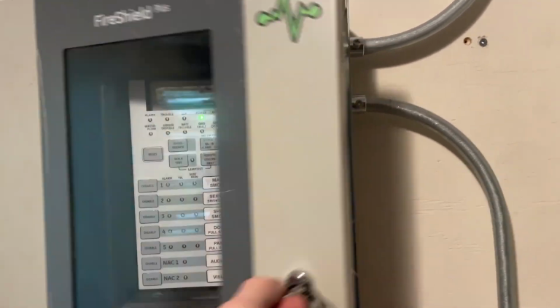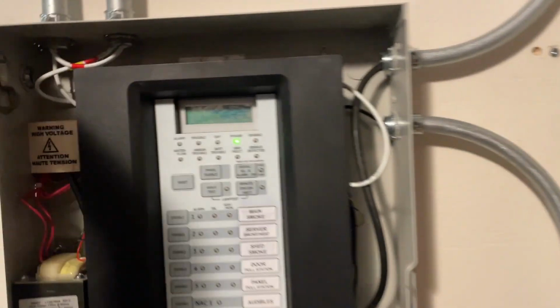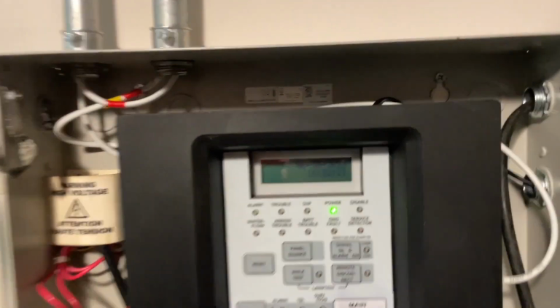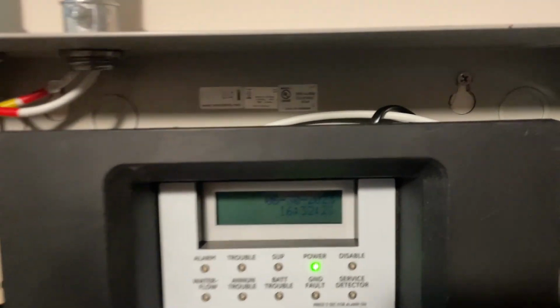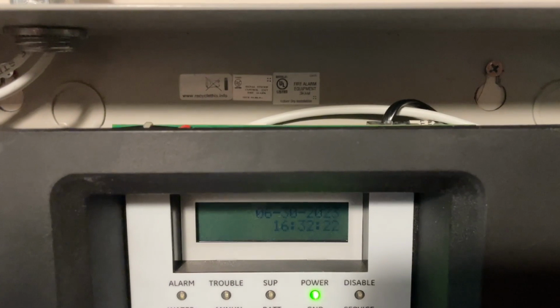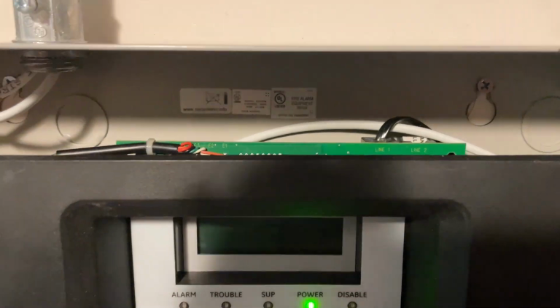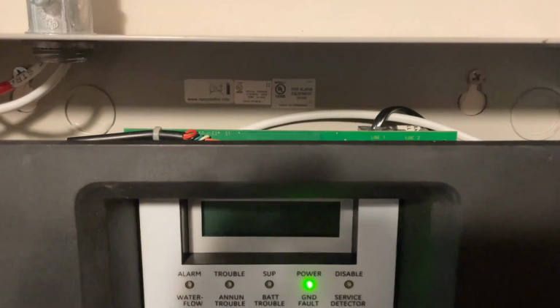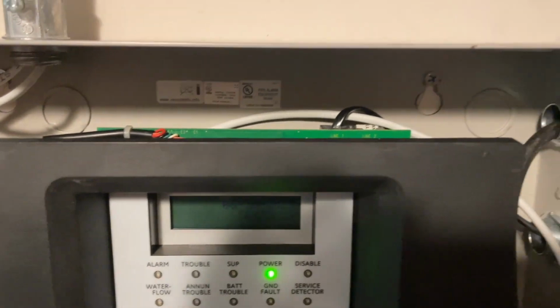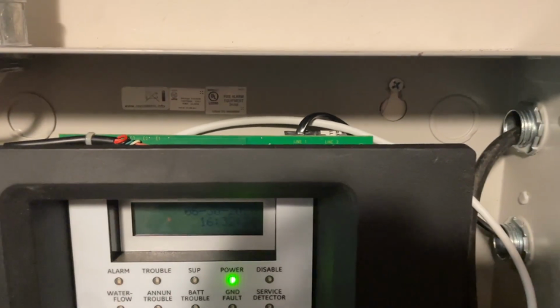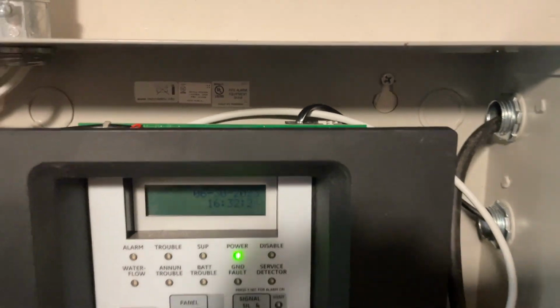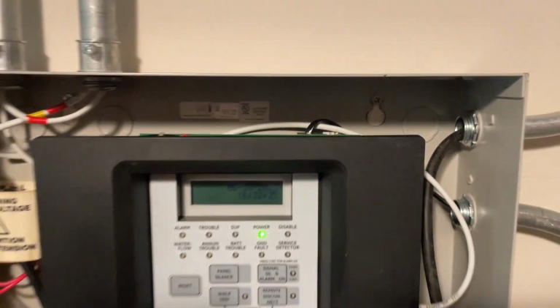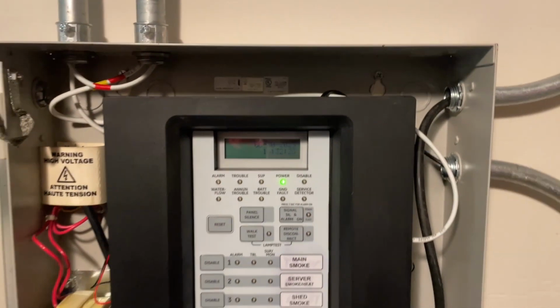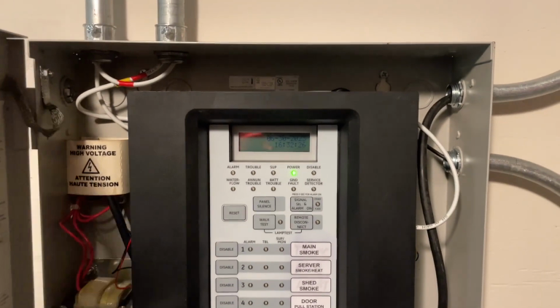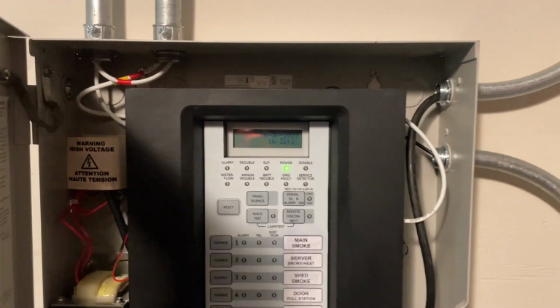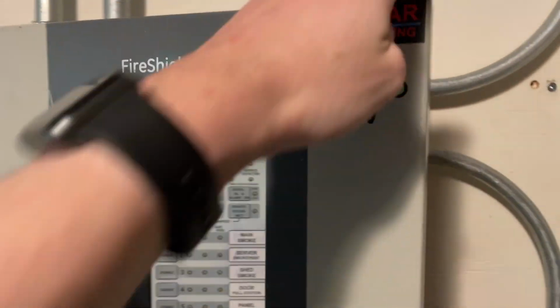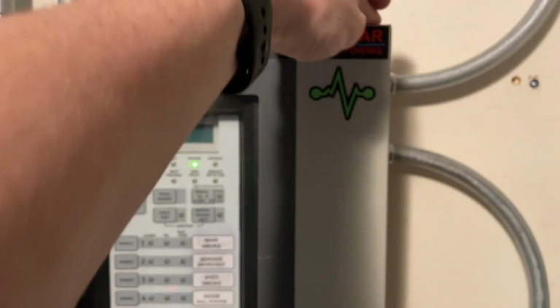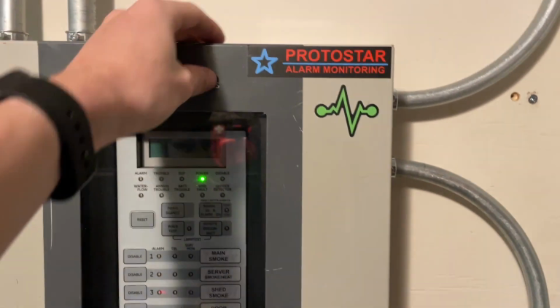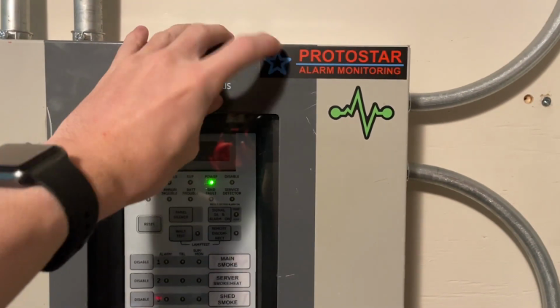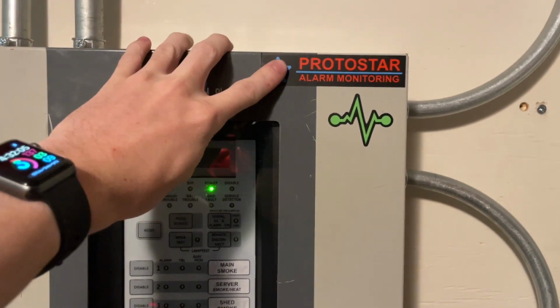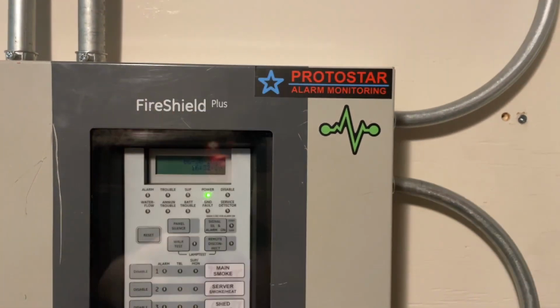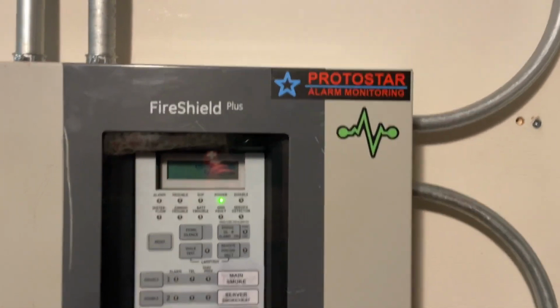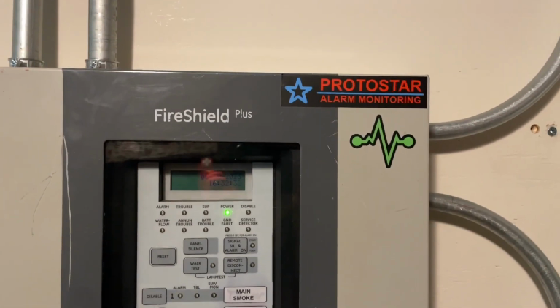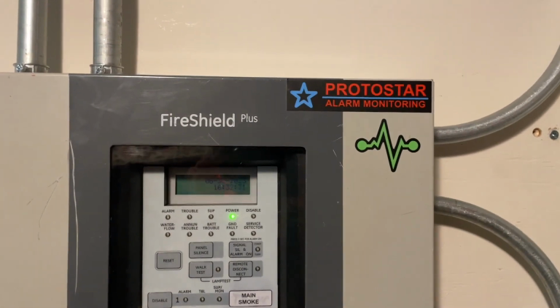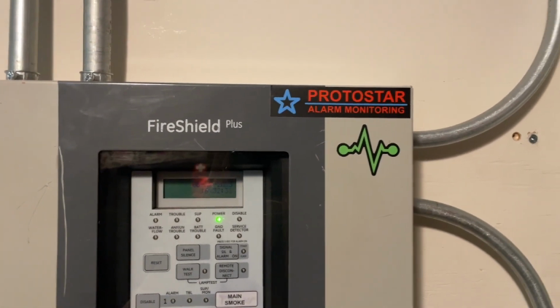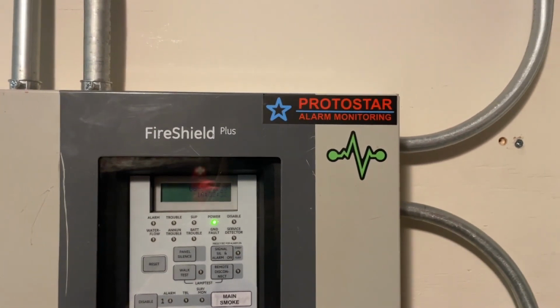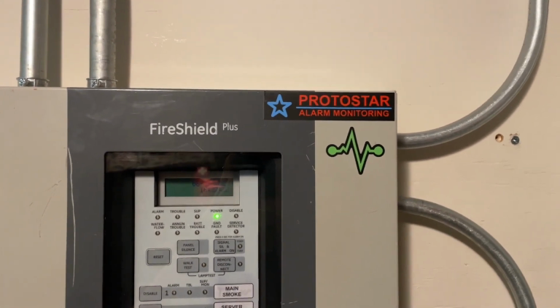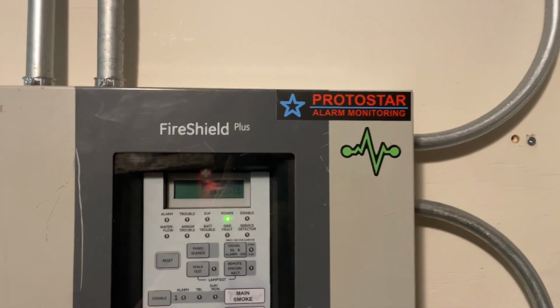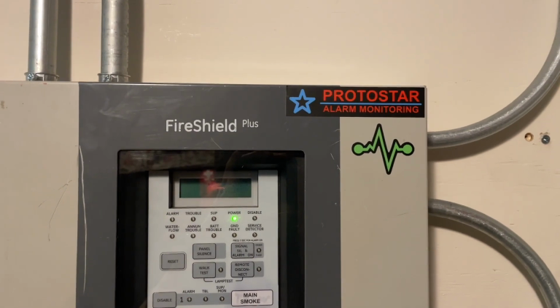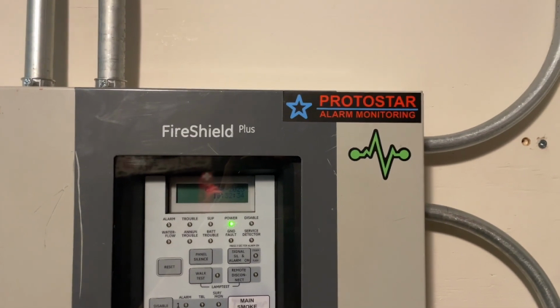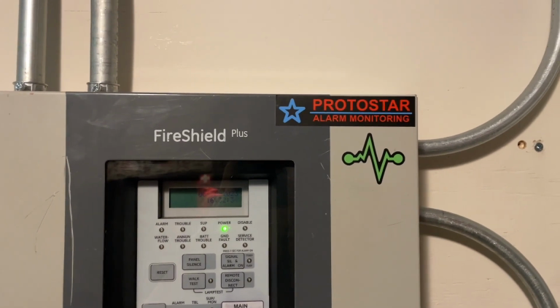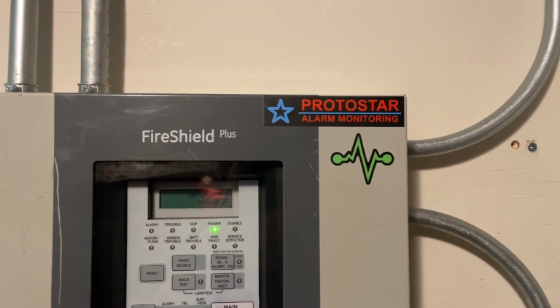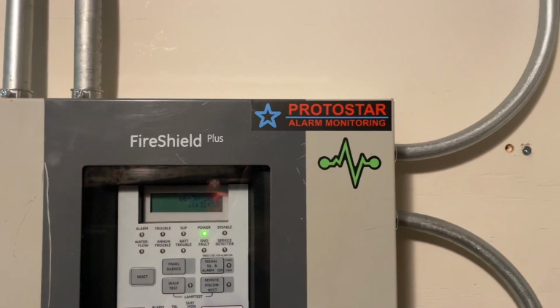We also have a dialer card or DACT installed with line one connected to my PBX. This panel will dial into Protostar Alarm Monitoring, a free-to-use hobbyist alarm monitoring company, which you can learn more about in the description below.